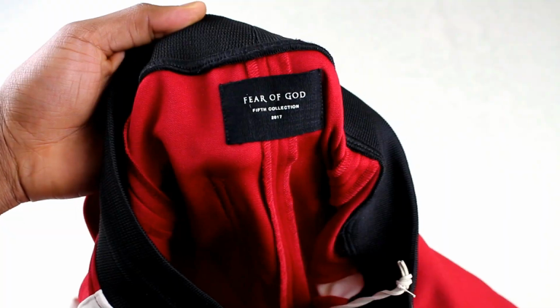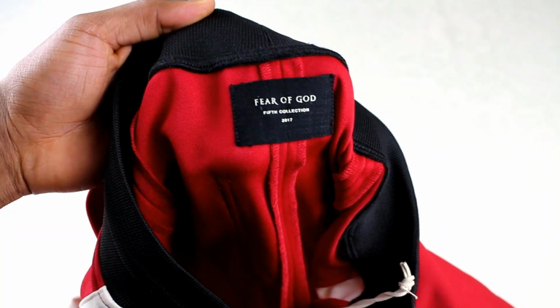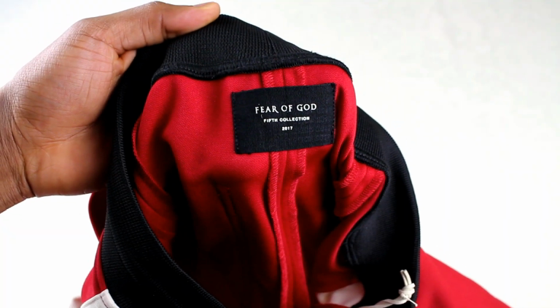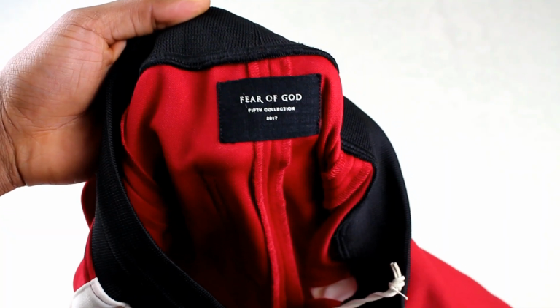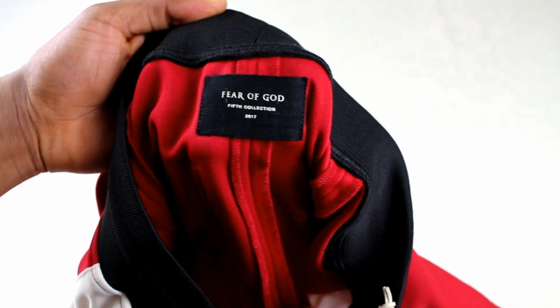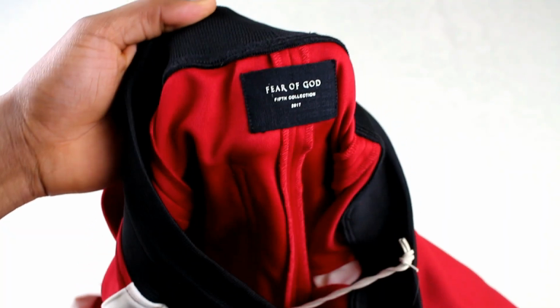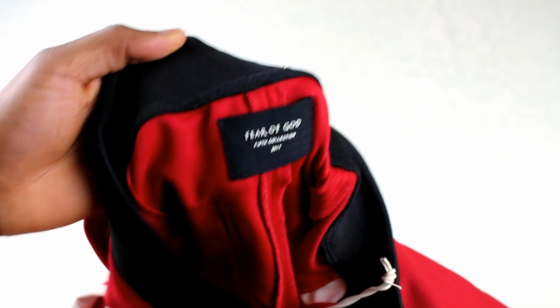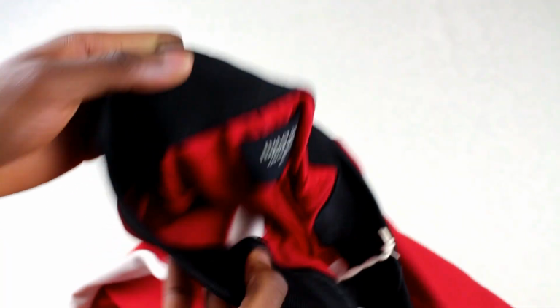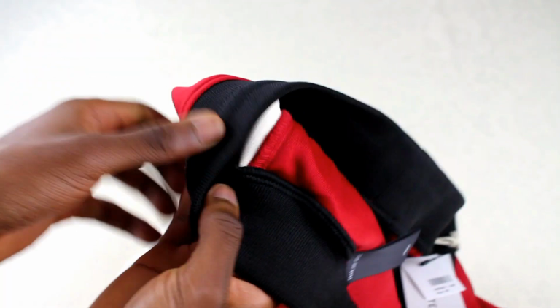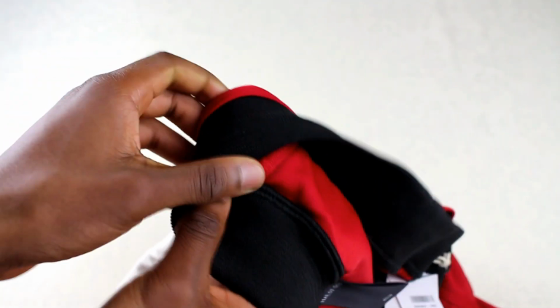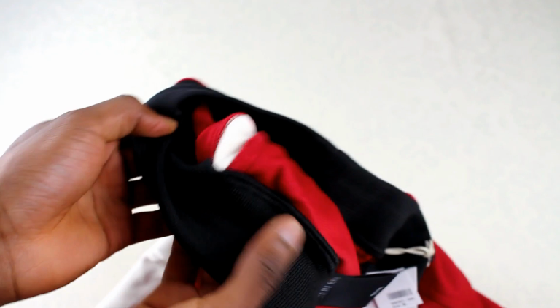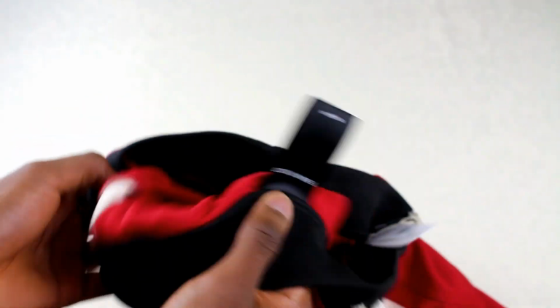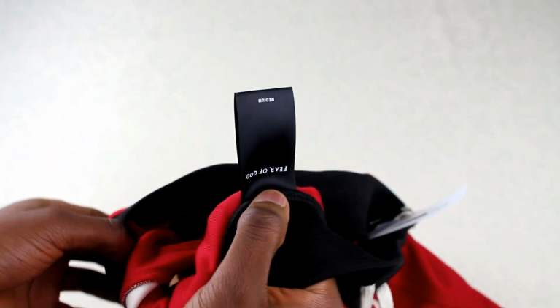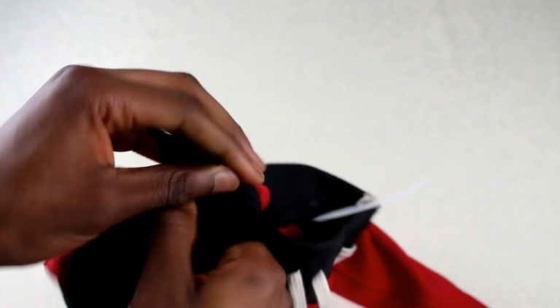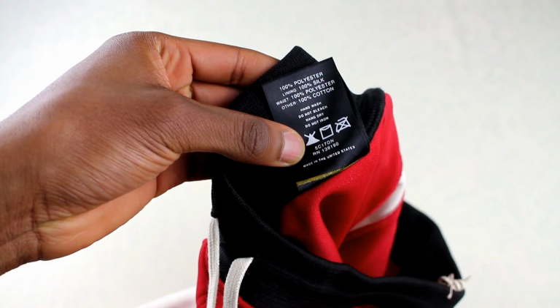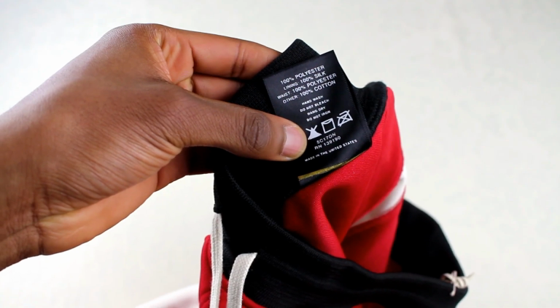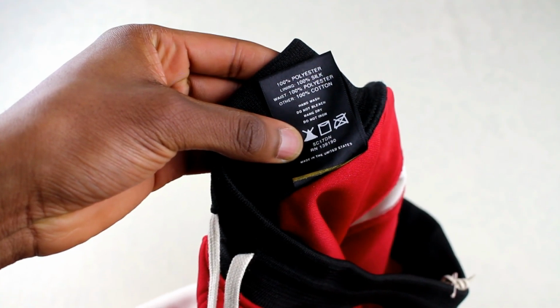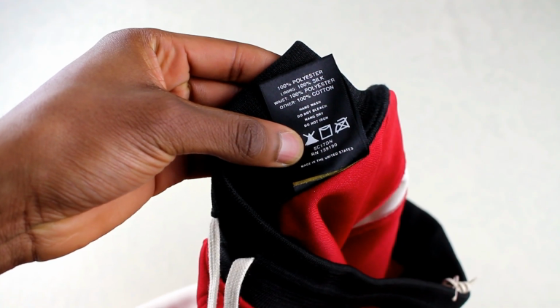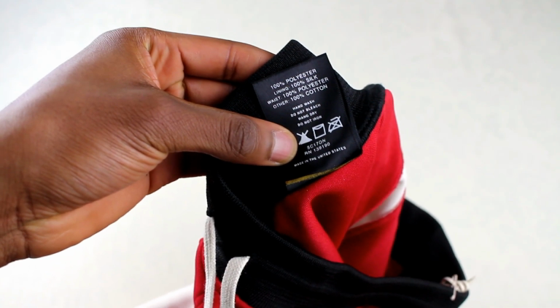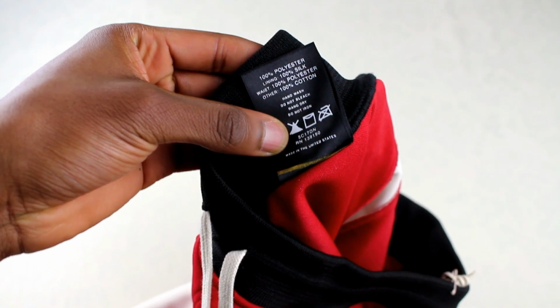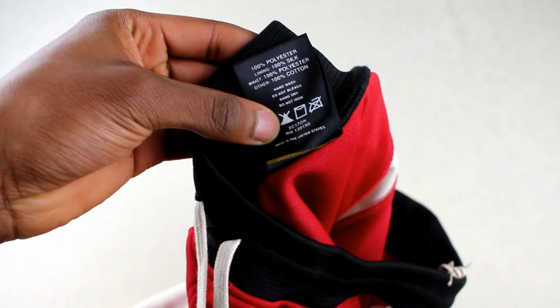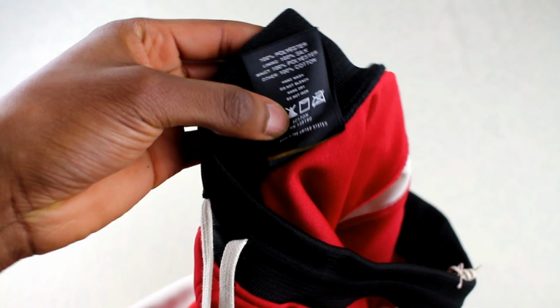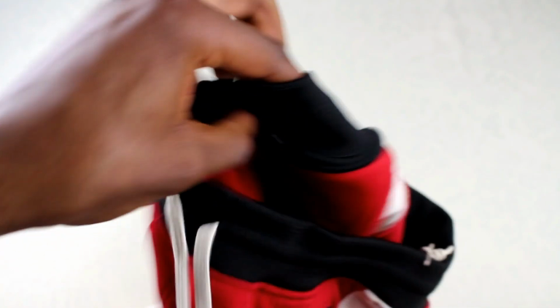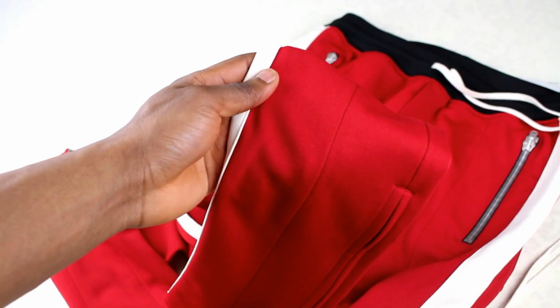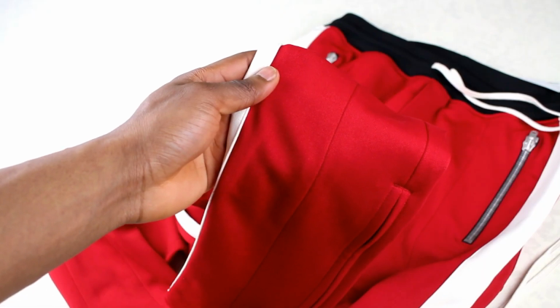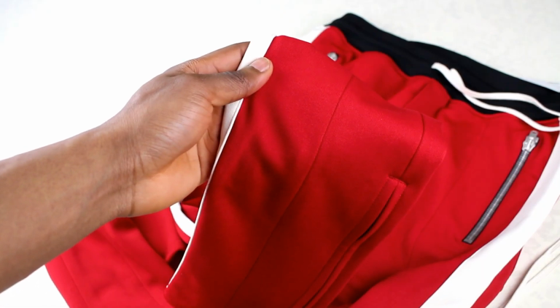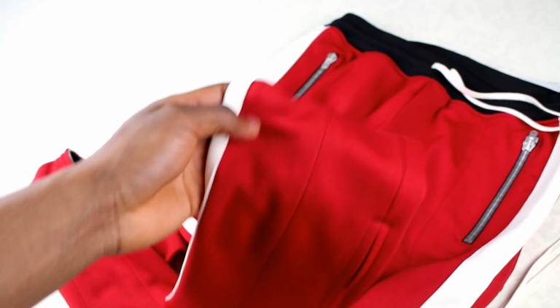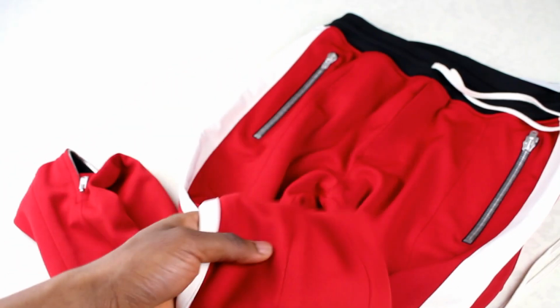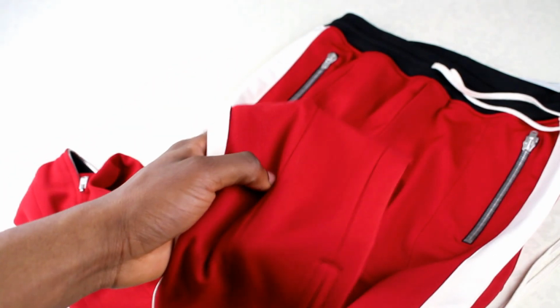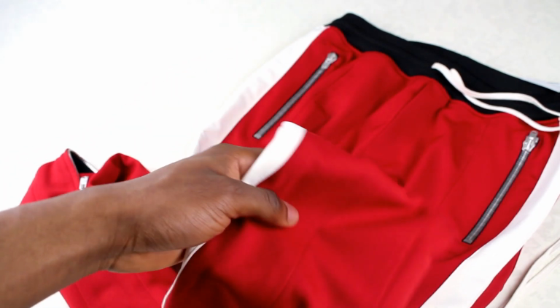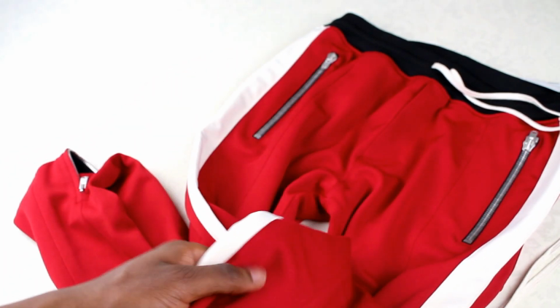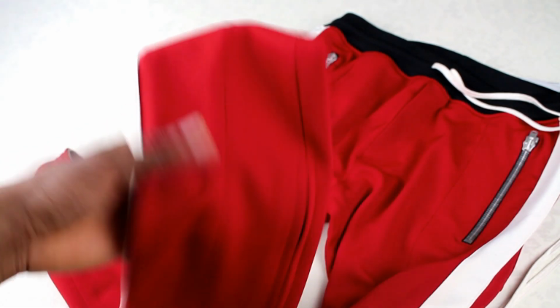These are from the Fear of God 5th collection, as we can see from the inside label. And if you wanted to know about the materials, we can see from here that there's a mix of polyester, silk, and cotton. Feeling them now, they do feel kind of stretchy, so it'll be interesting to see how these fit on body.